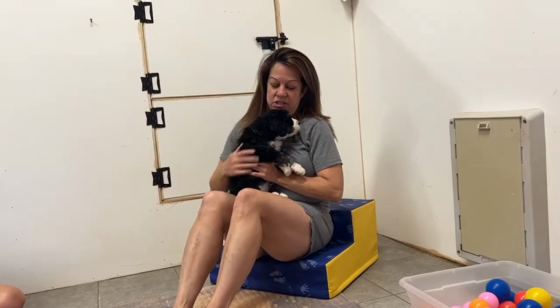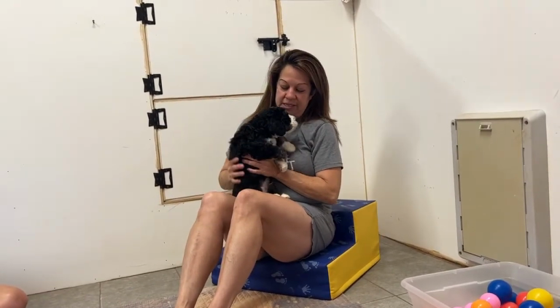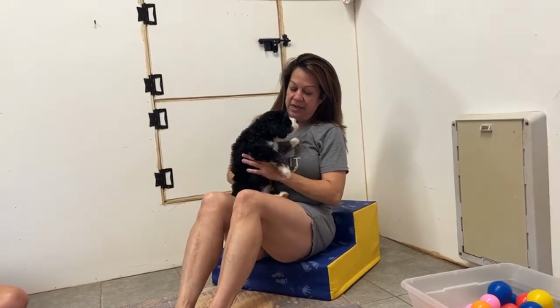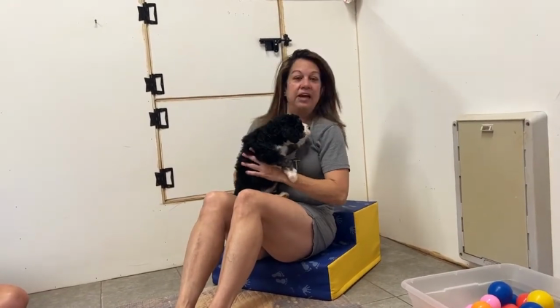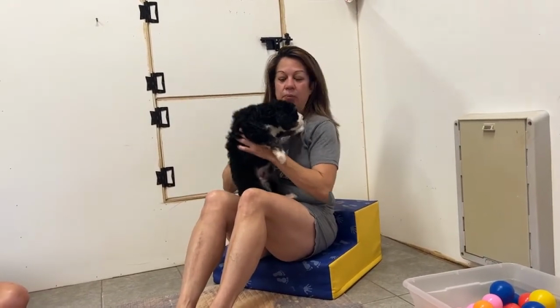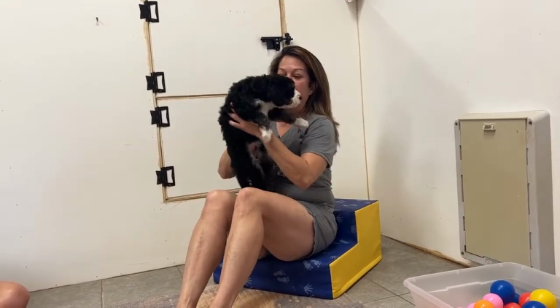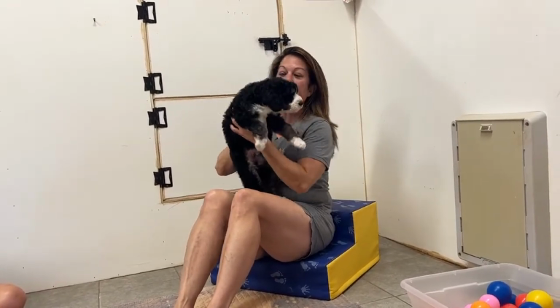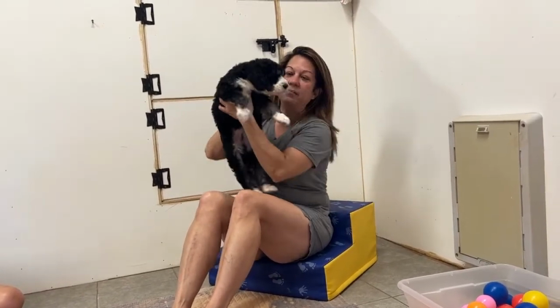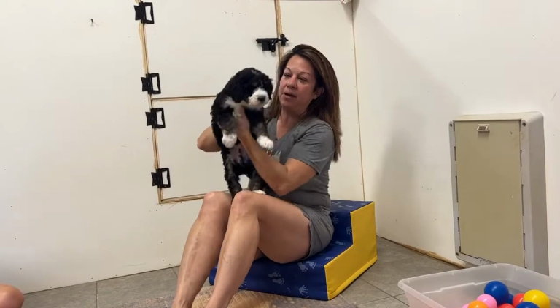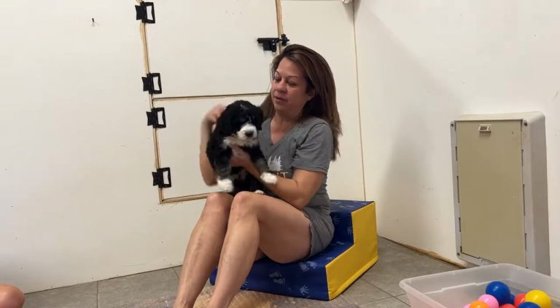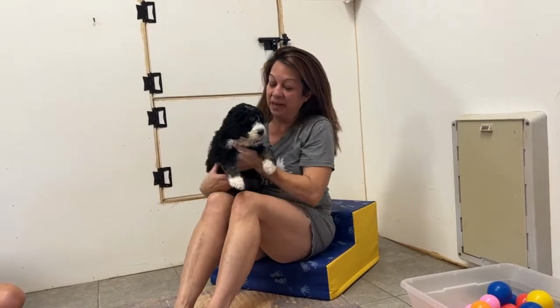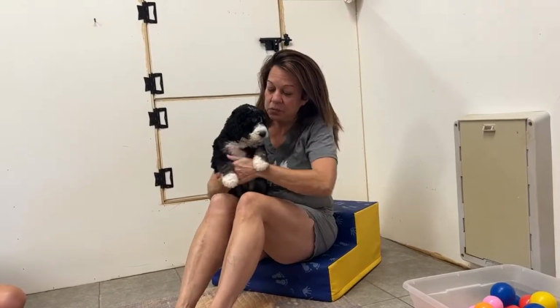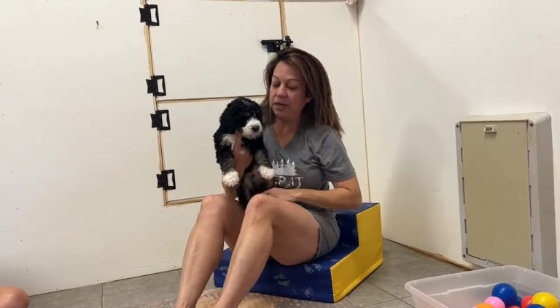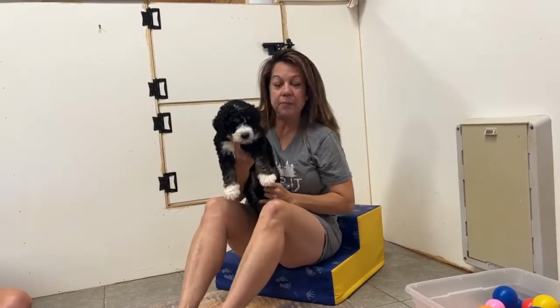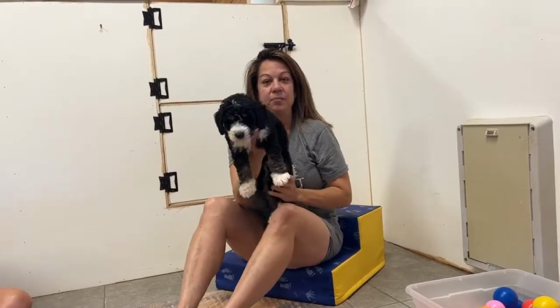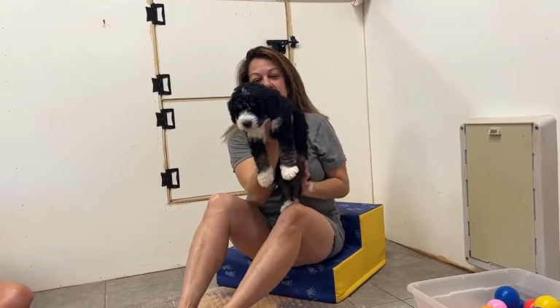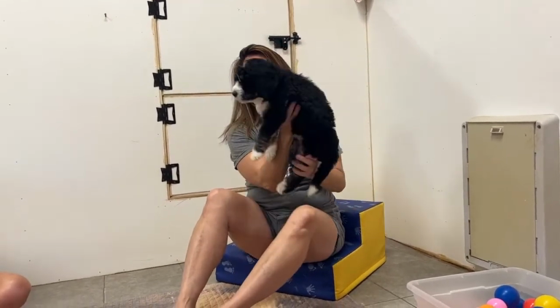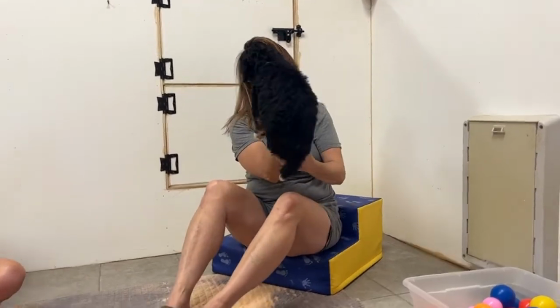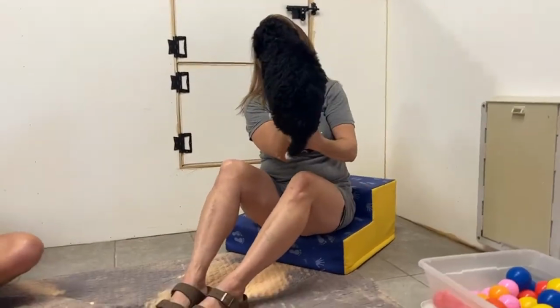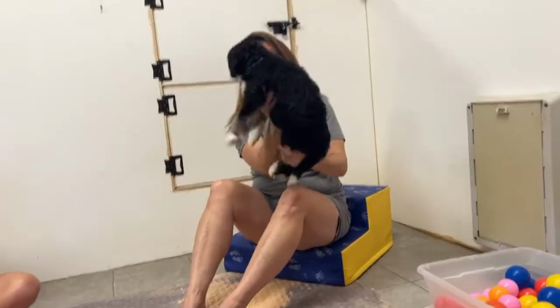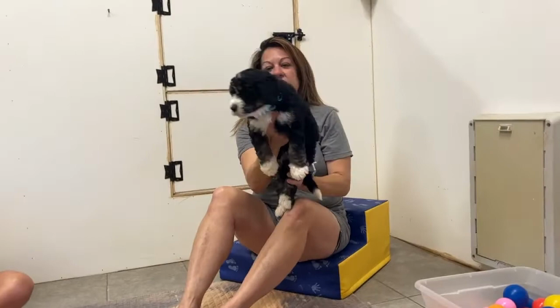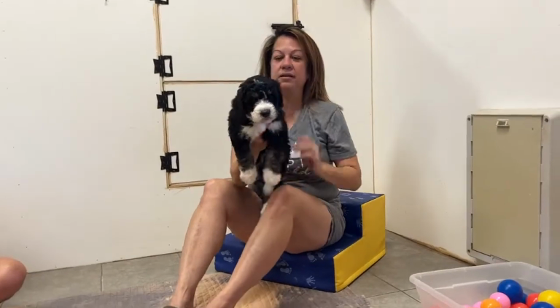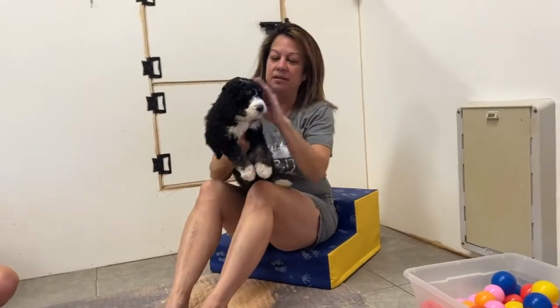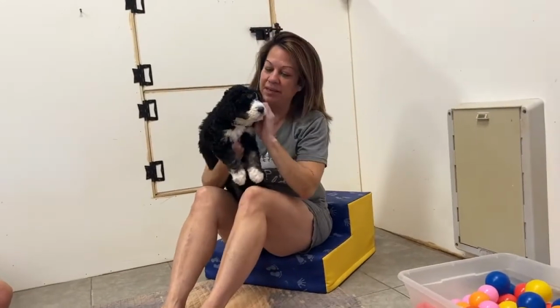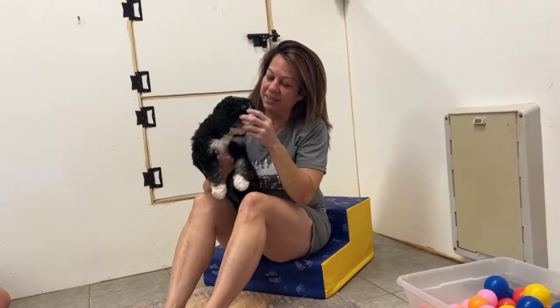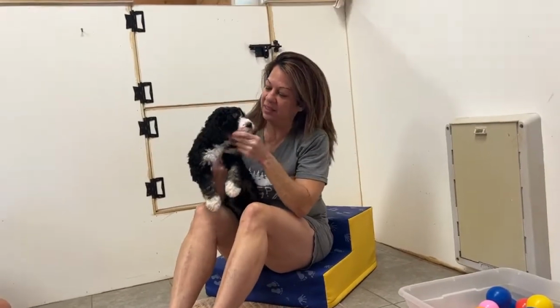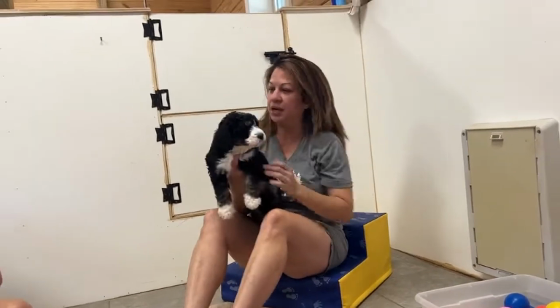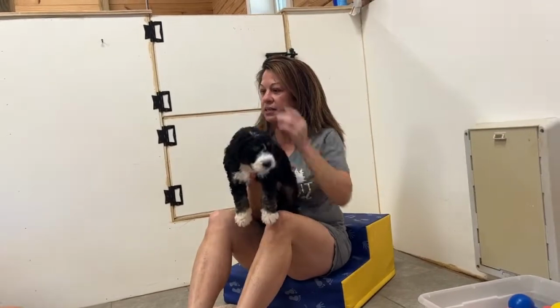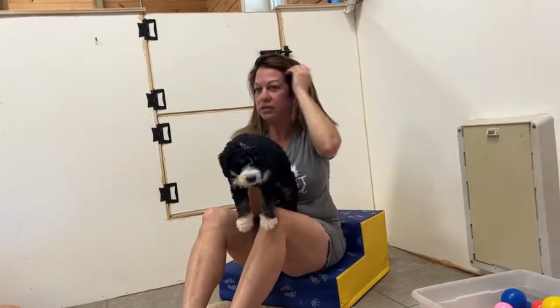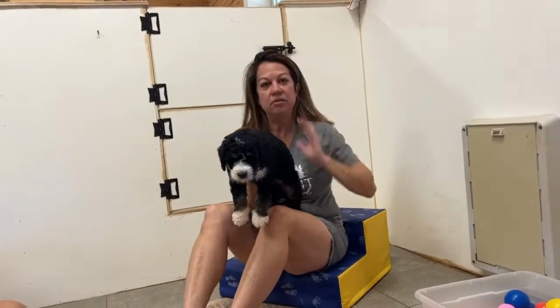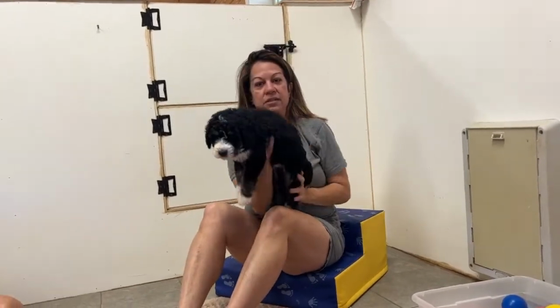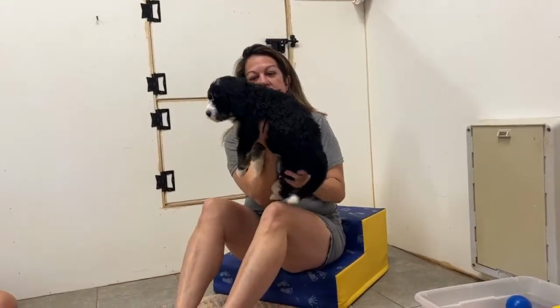Just so you guys know, right here I have a little boy who won't get out of my lap — he just won't. Nothing happened to him, but he's just the biggest cuddler. You can see this little fella right here, and he probably has the curliest coat out of this litter.